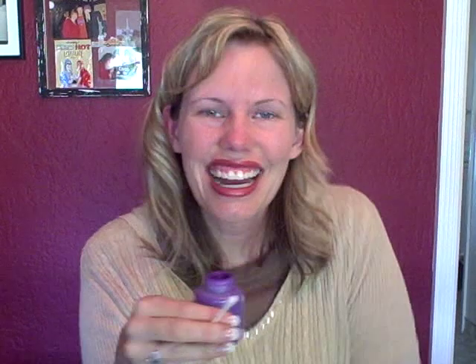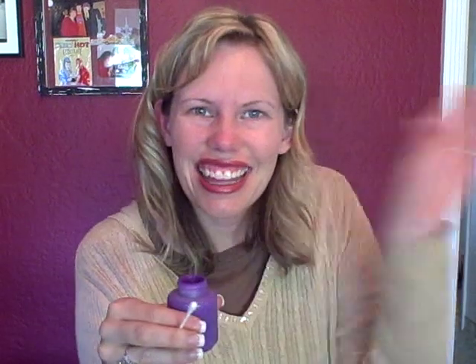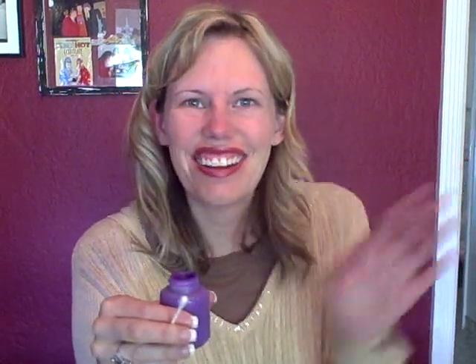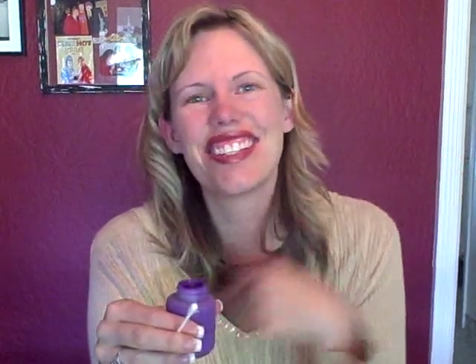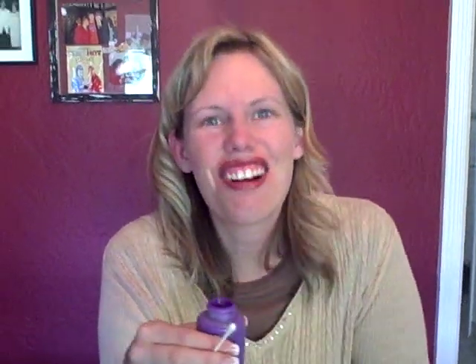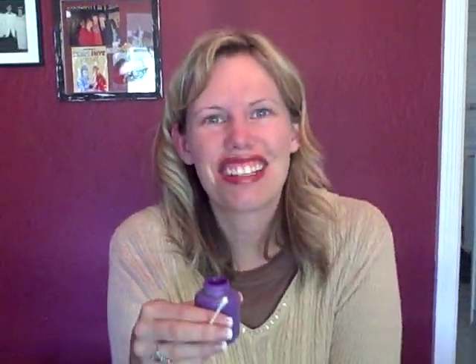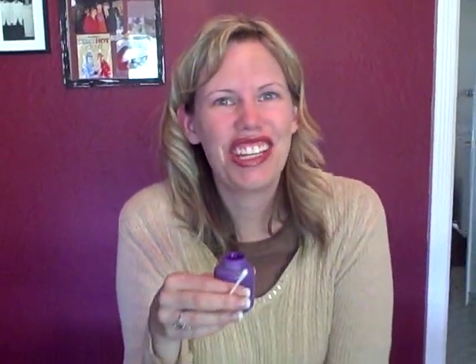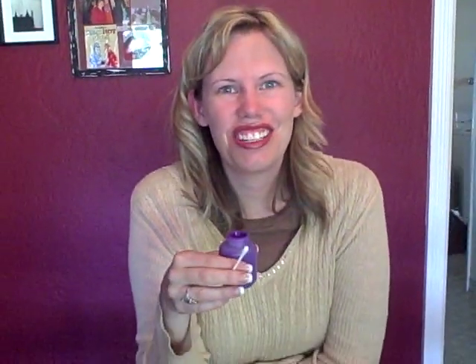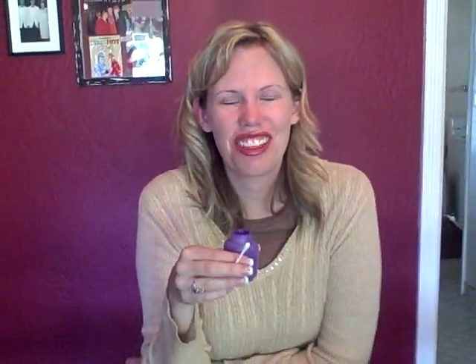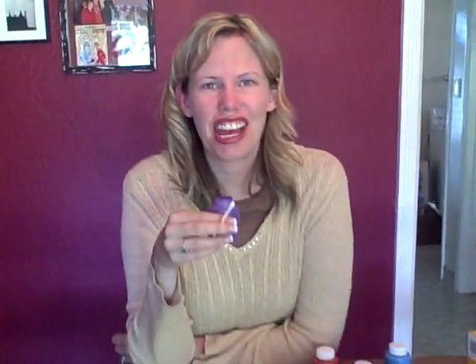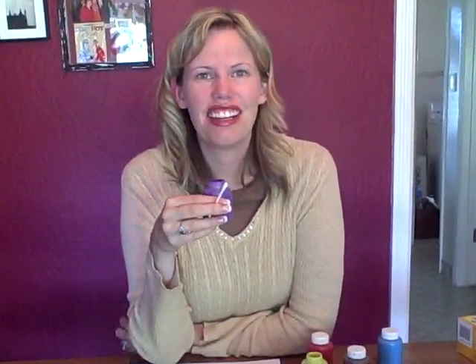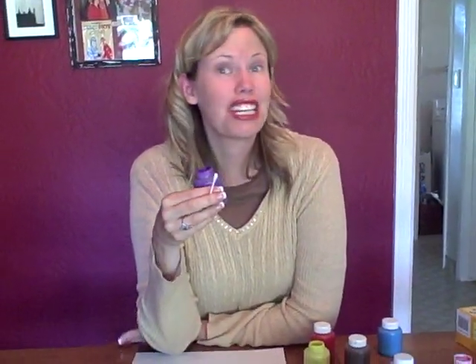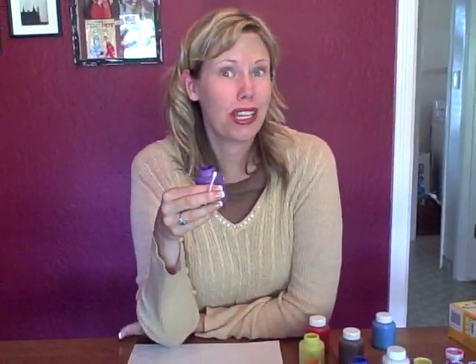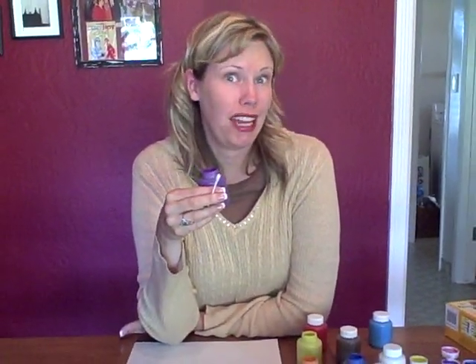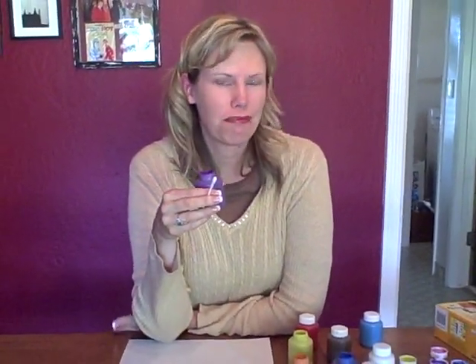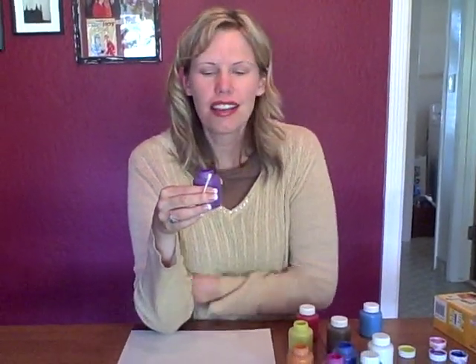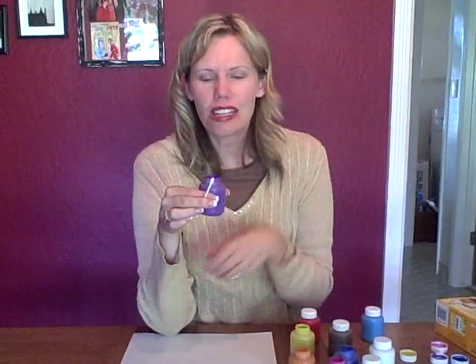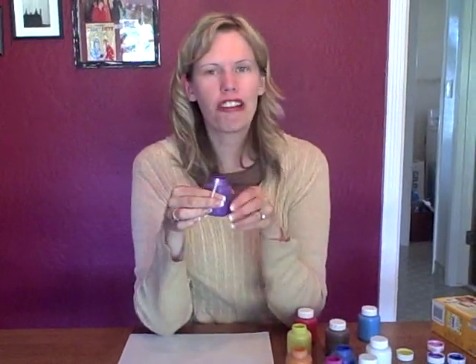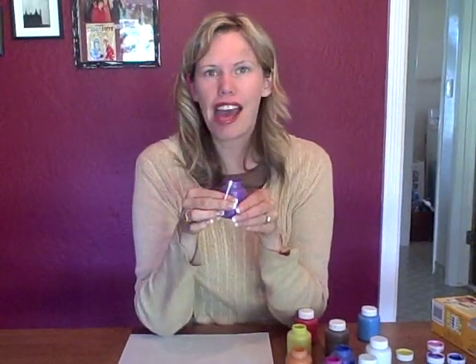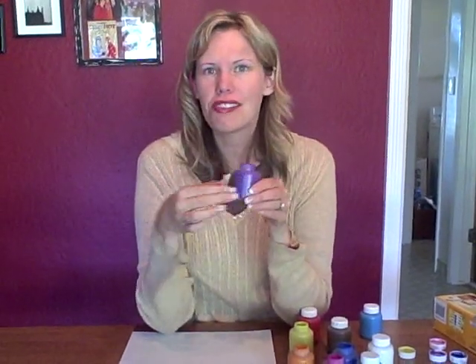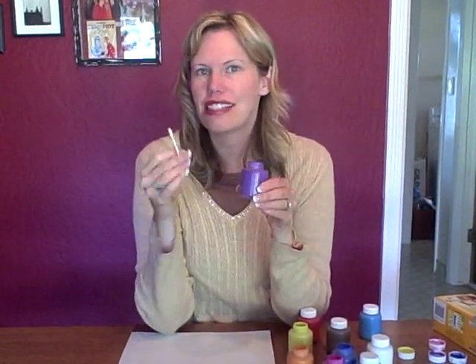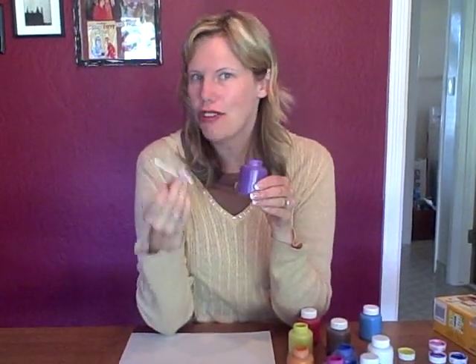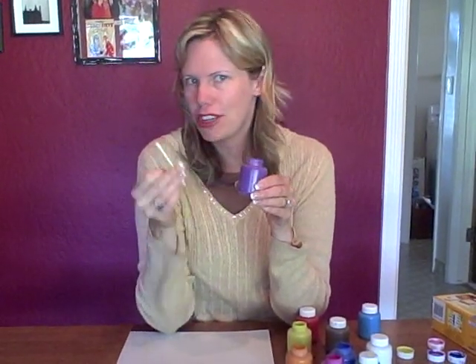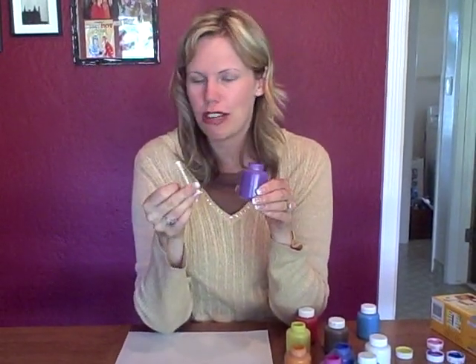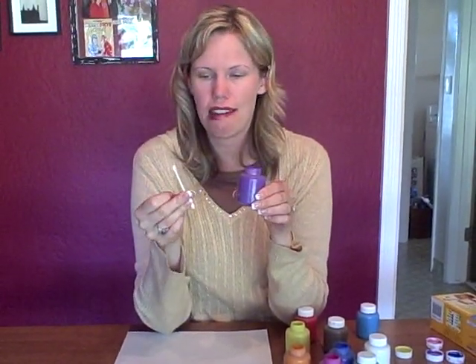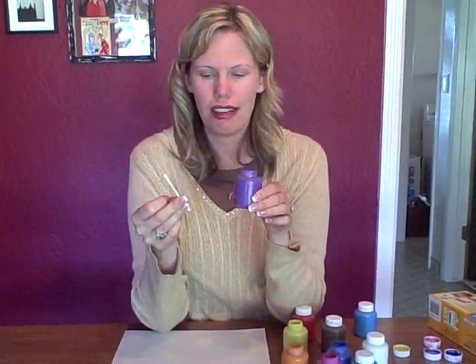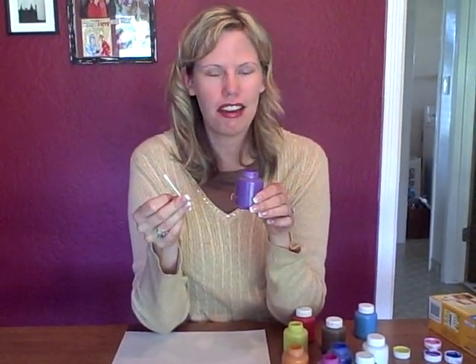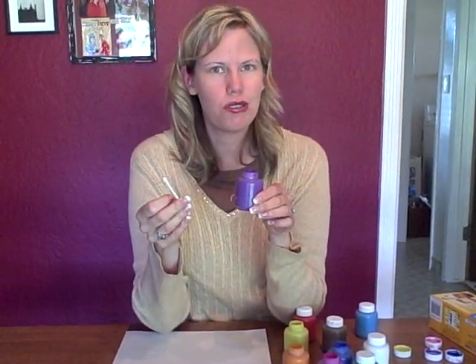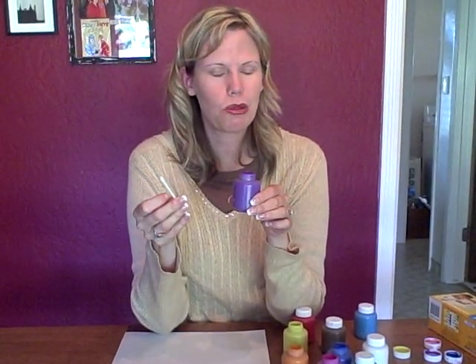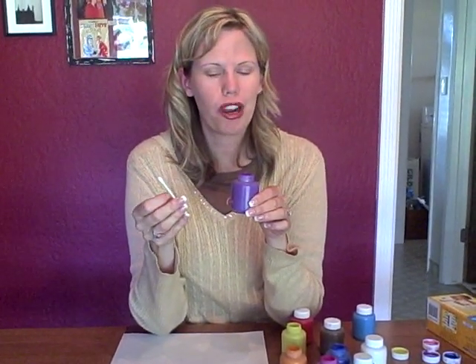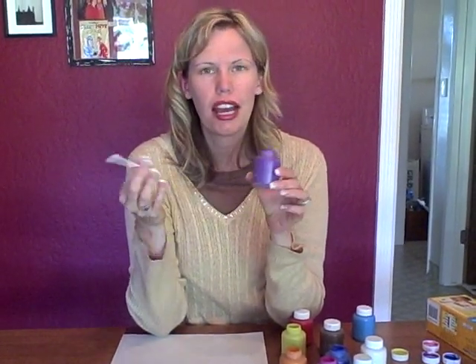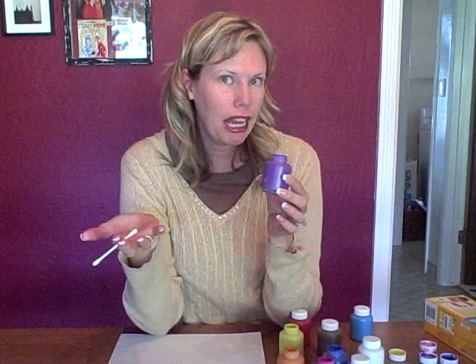Hi there! Here's an art activity you can do with your child — it's Q-tip painting. Look around the house and see if you have Q-tips; any kind of Q-tips will work, and paint.